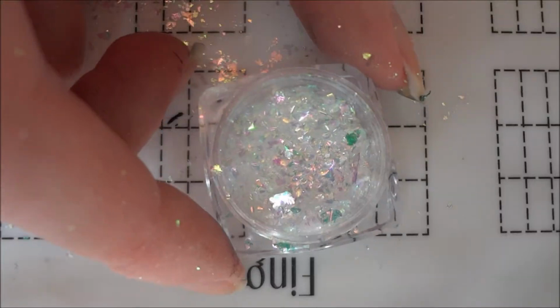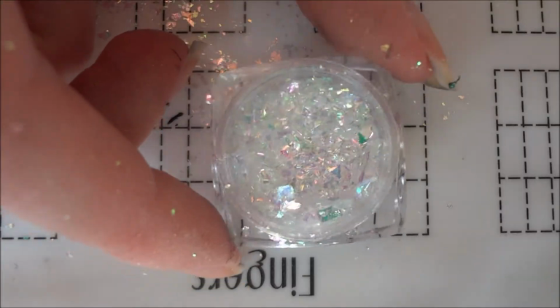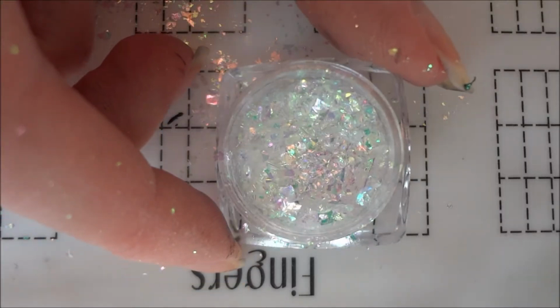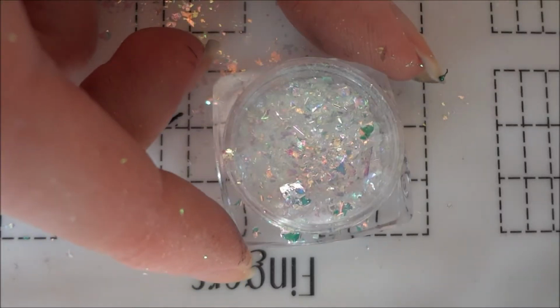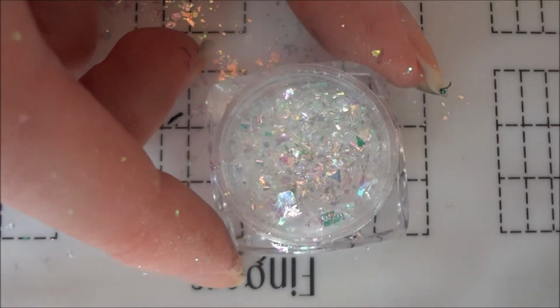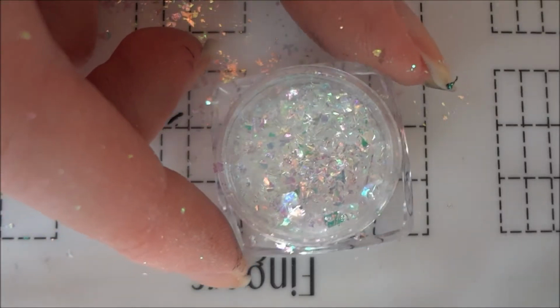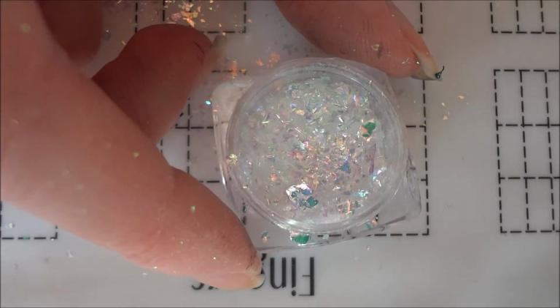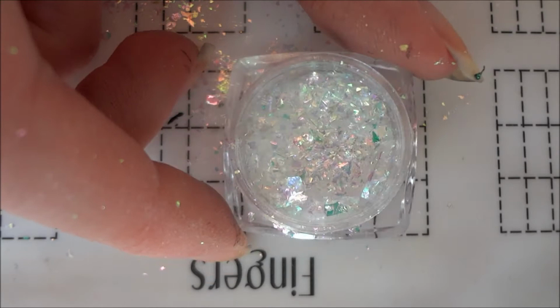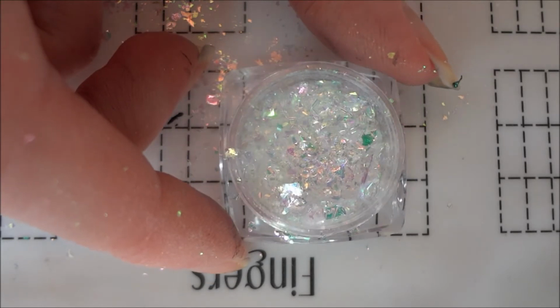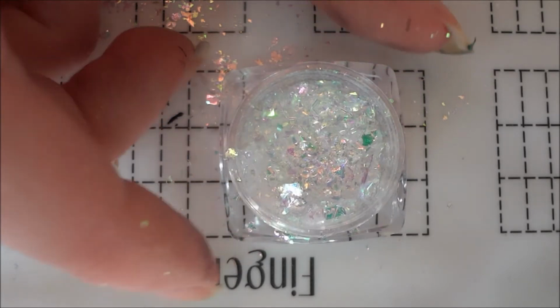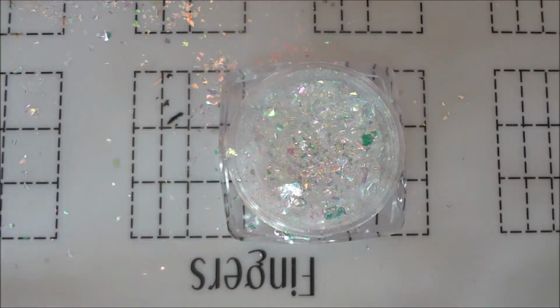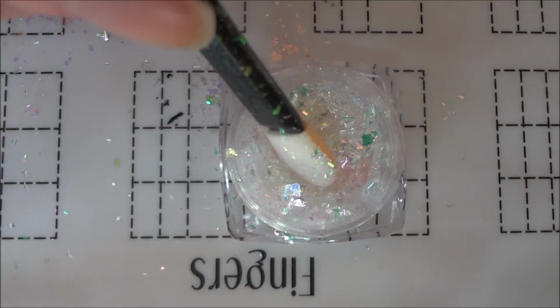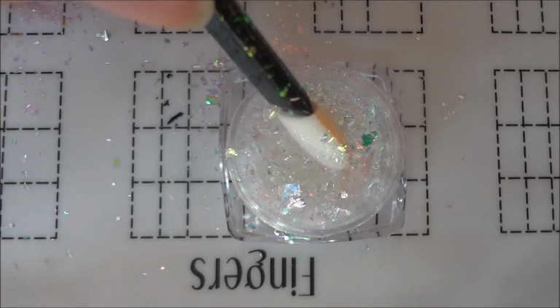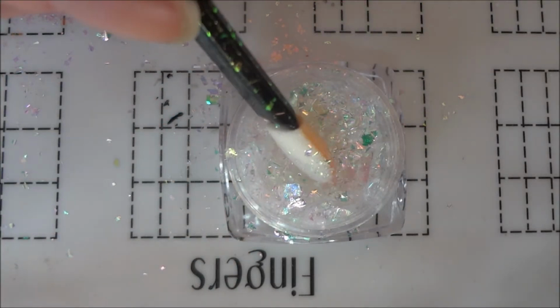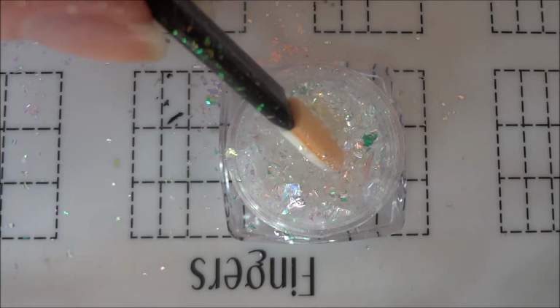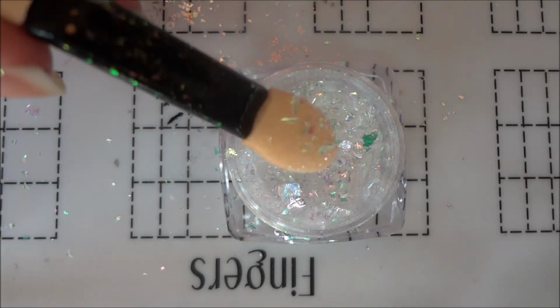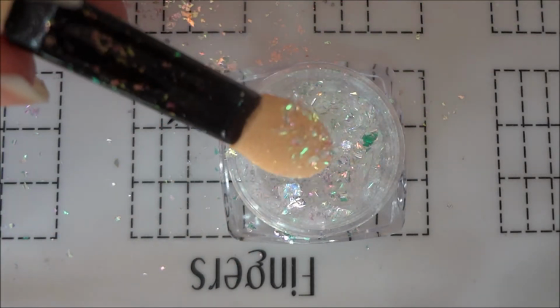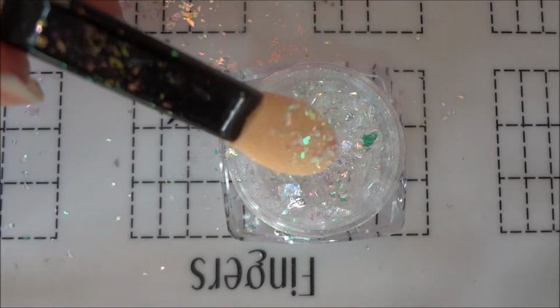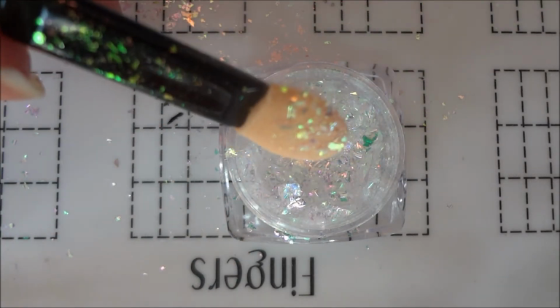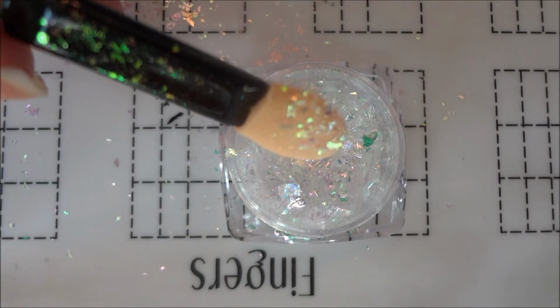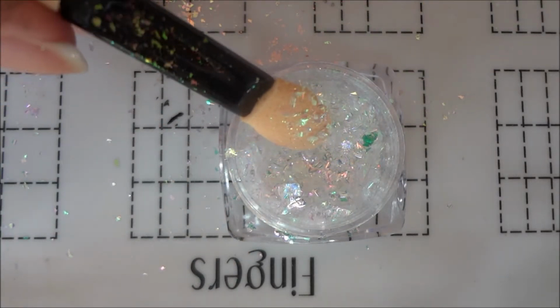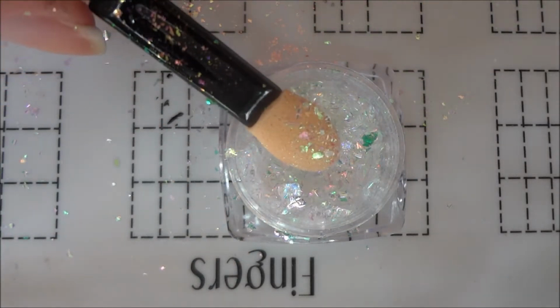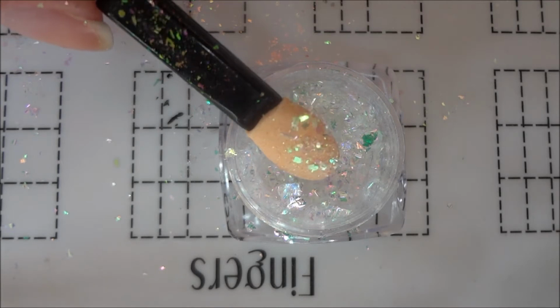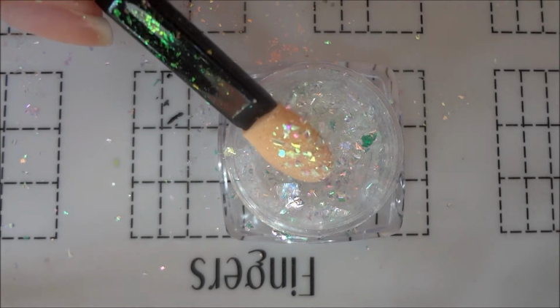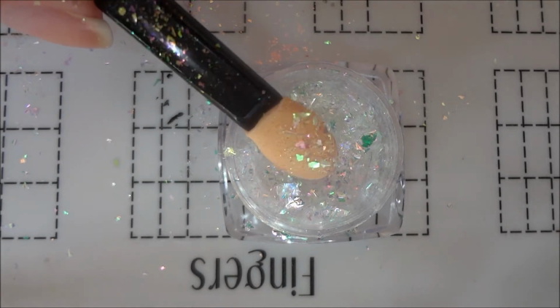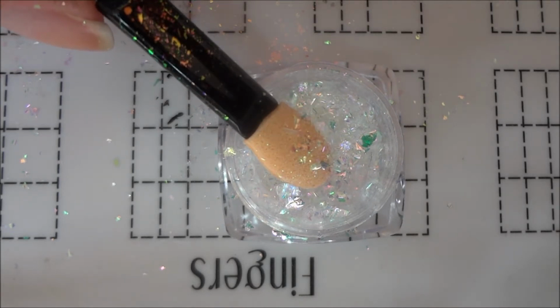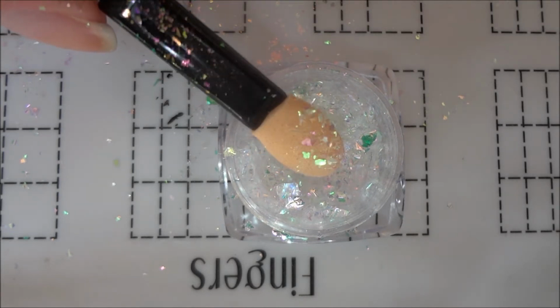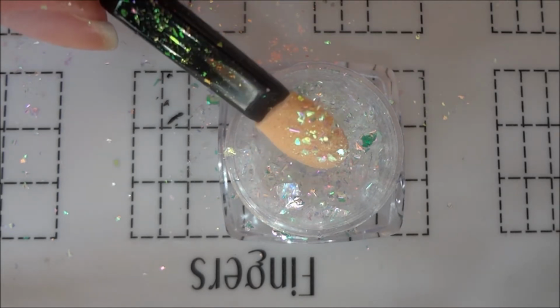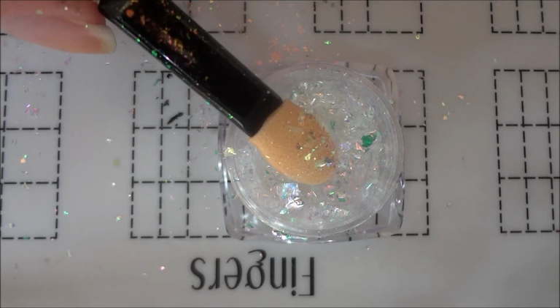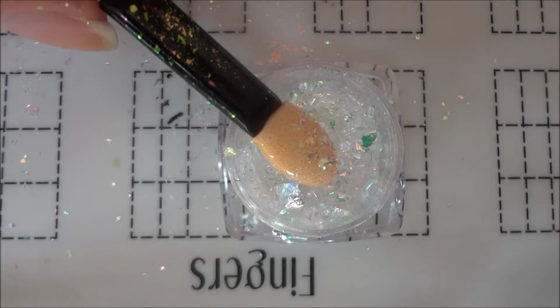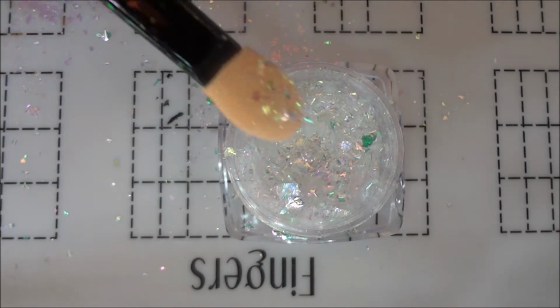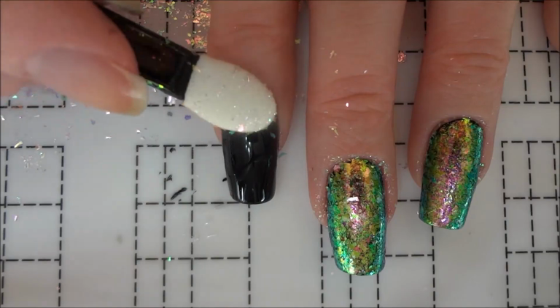I applied iridescent mermaid flakes that shift between green, yellow, red, and purple for my dragon hide base. These particular flakes were sent to me by Beauty Big Bang and I've placed a link to them in the description.